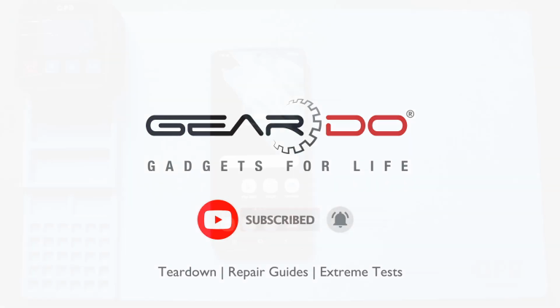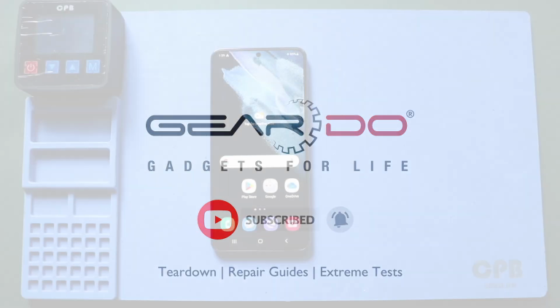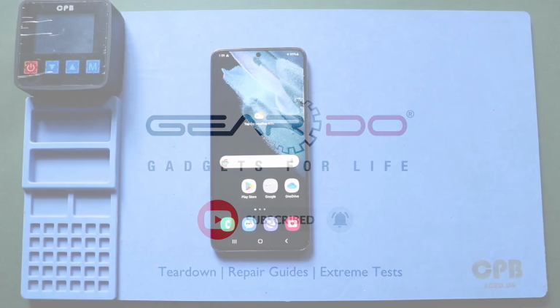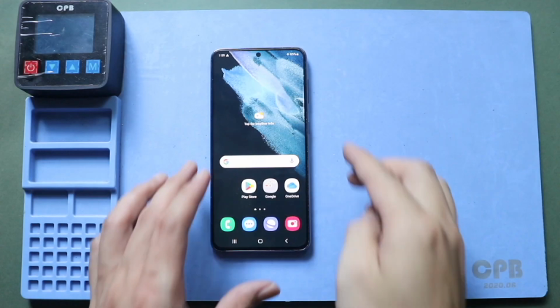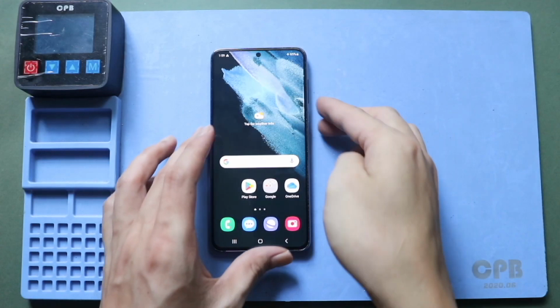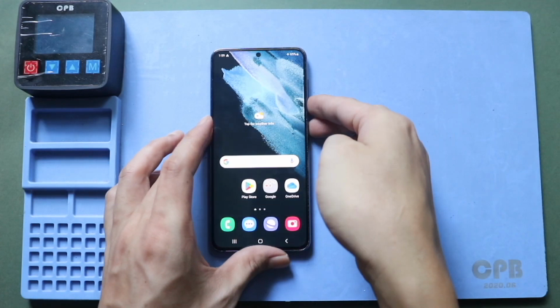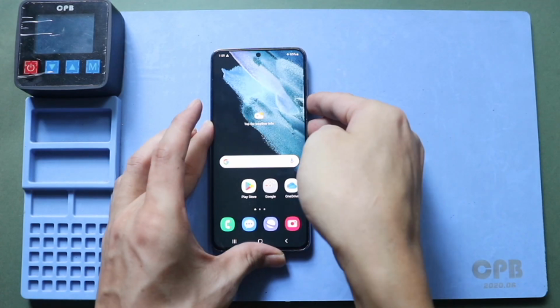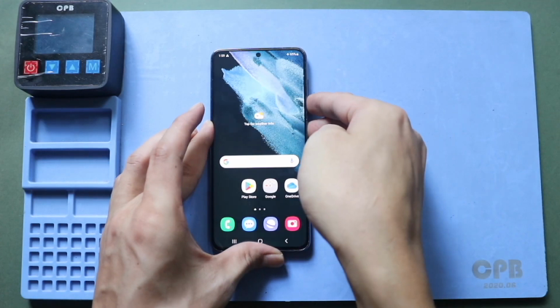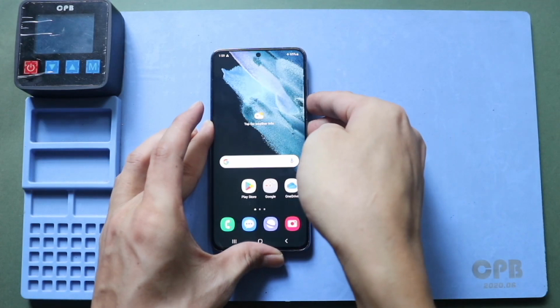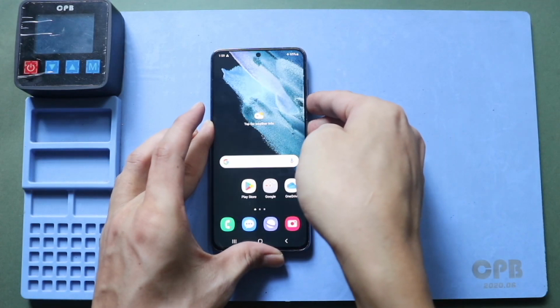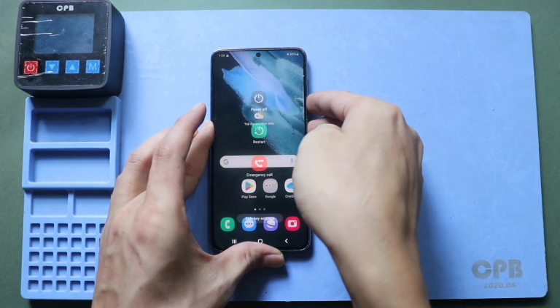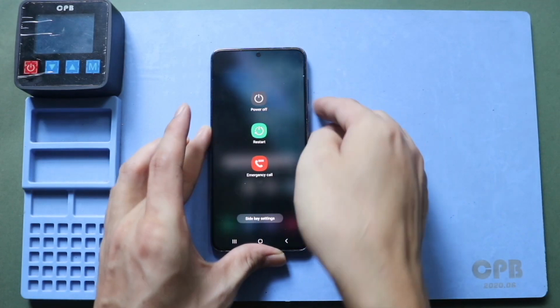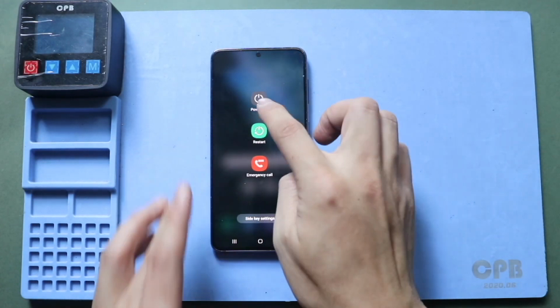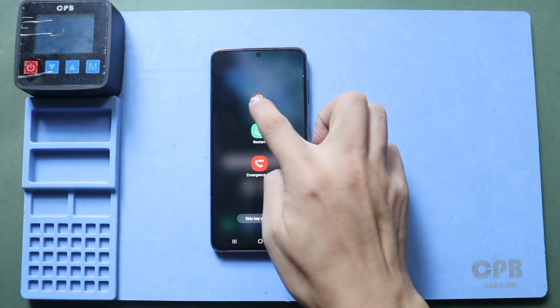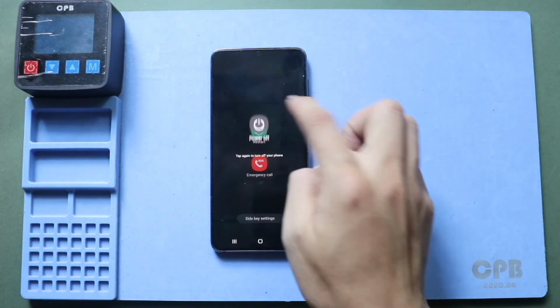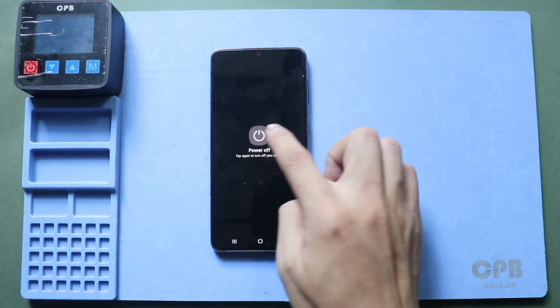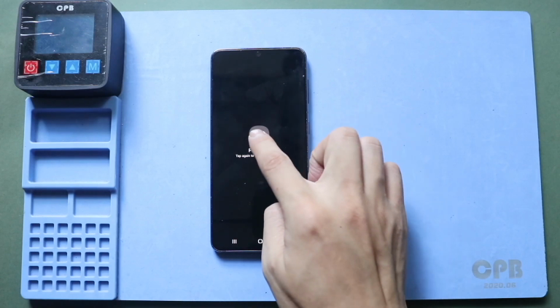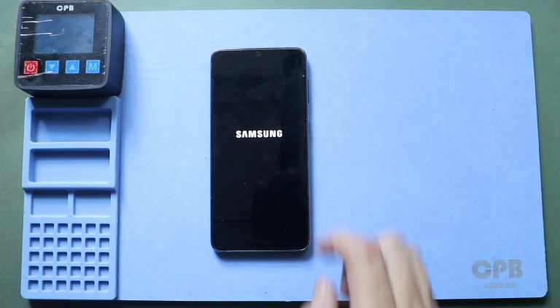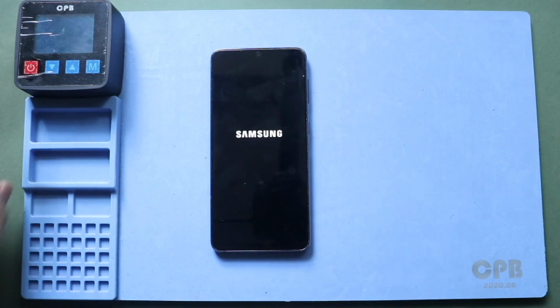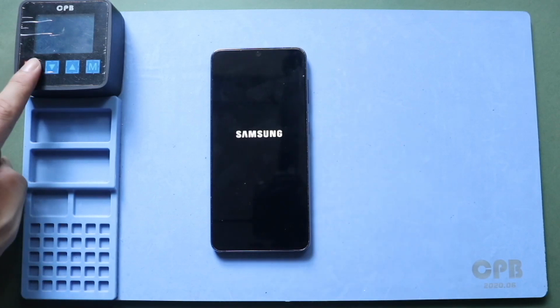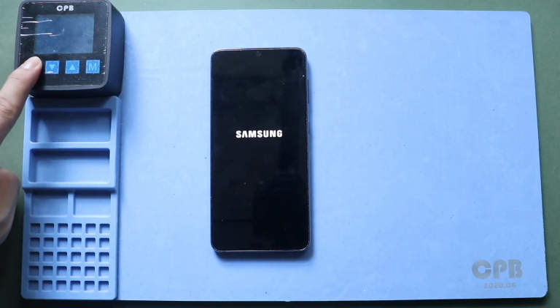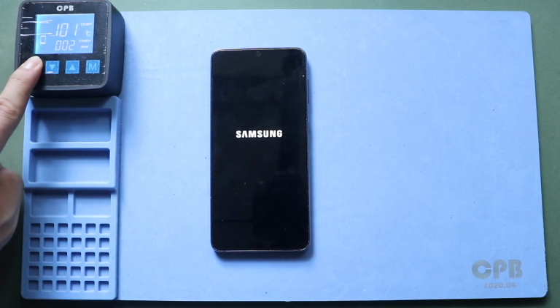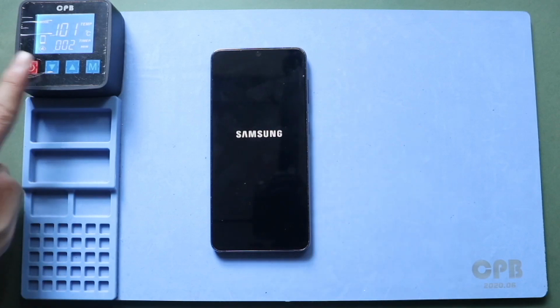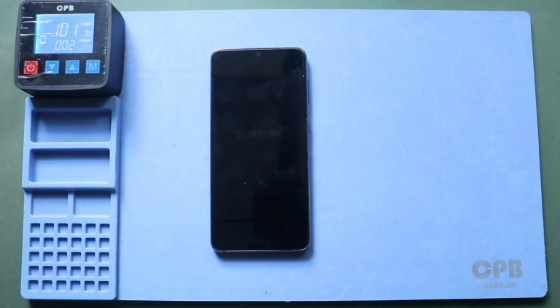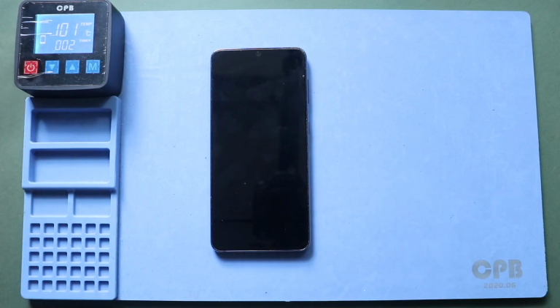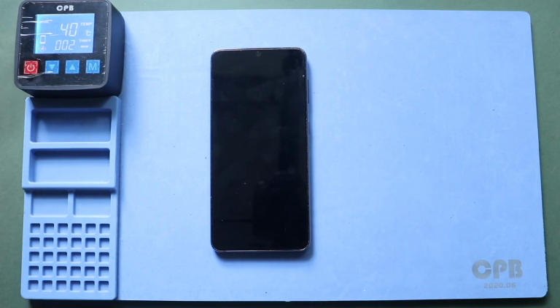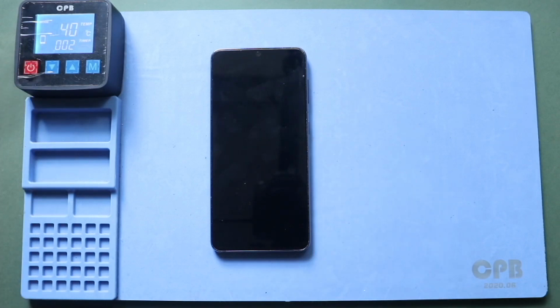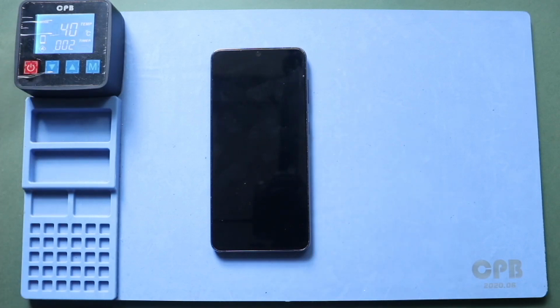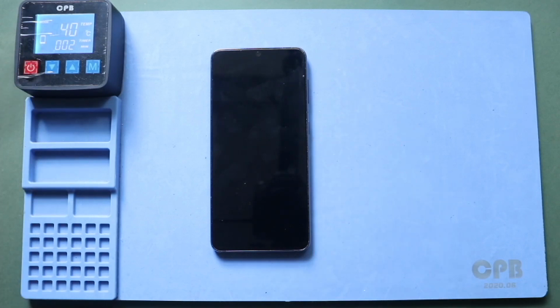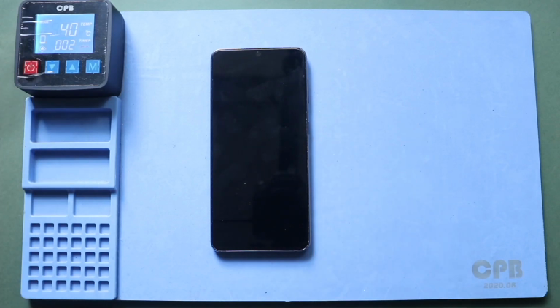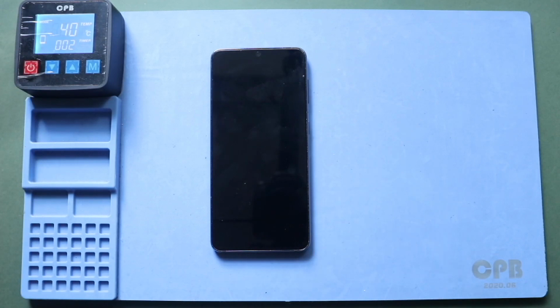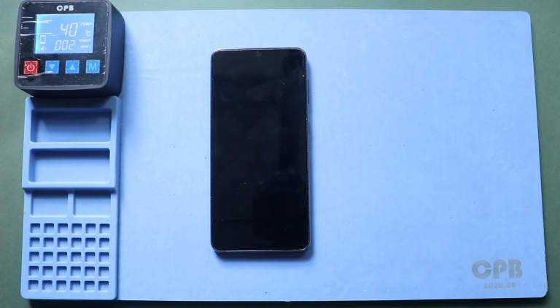Hi everyone, welcome back to Gear Door. Today we will show you how to replace the logic board on the Samsung Galaxy S21 5G mobile phone.